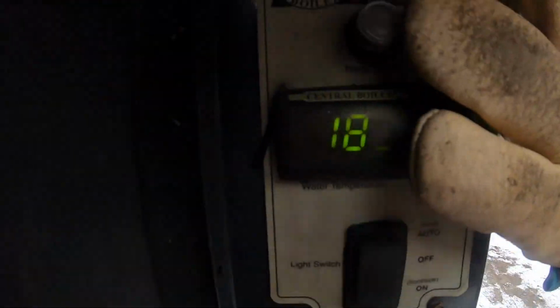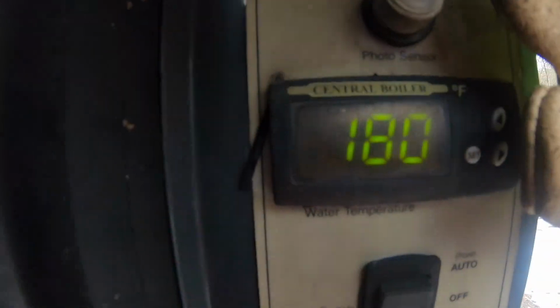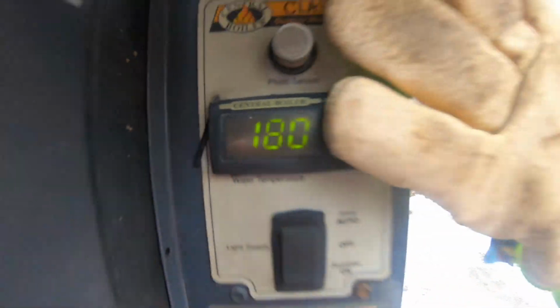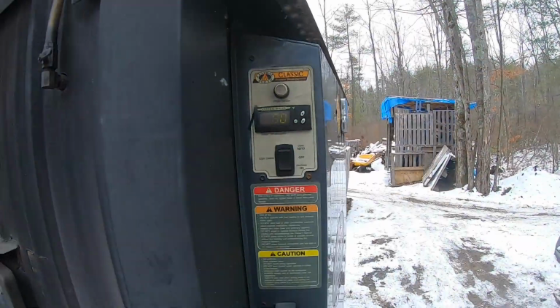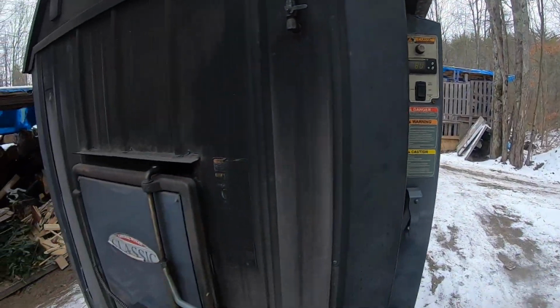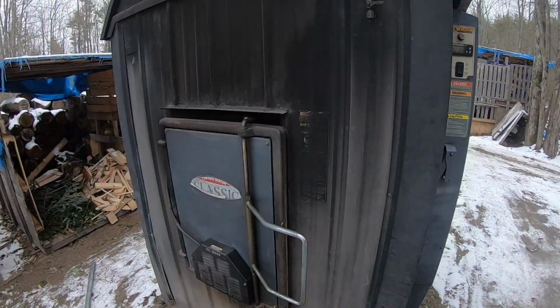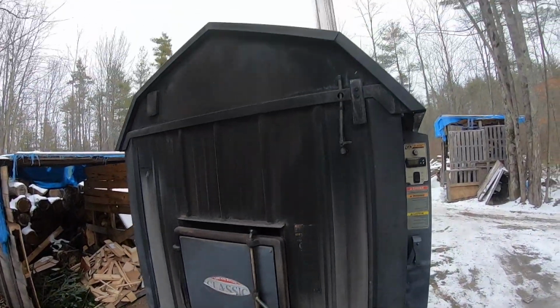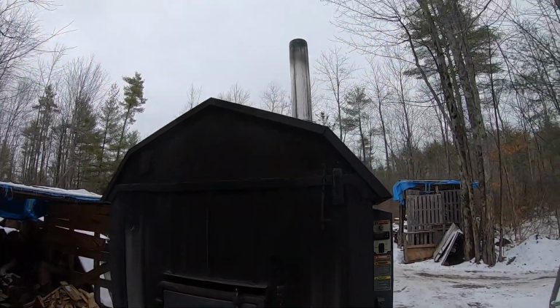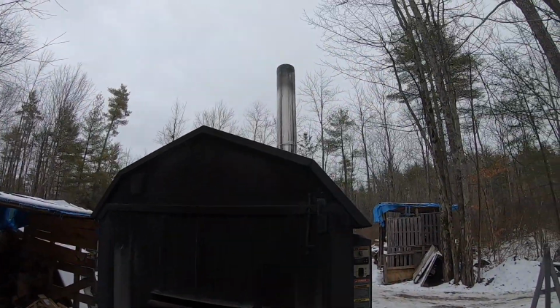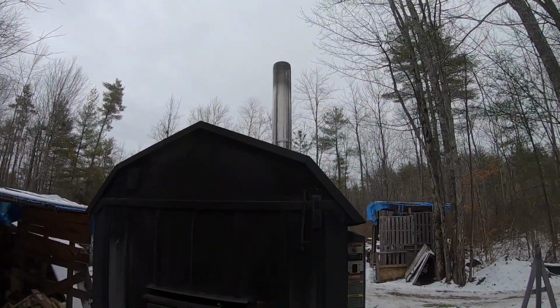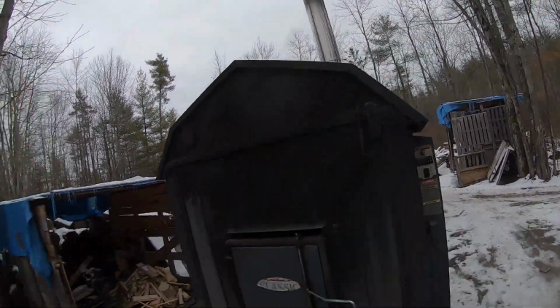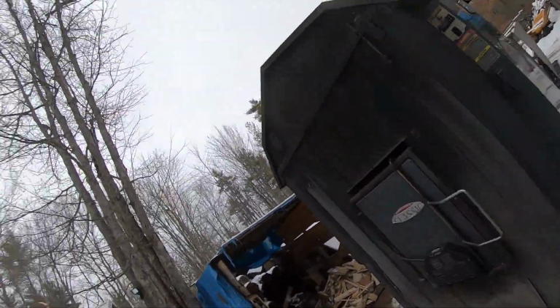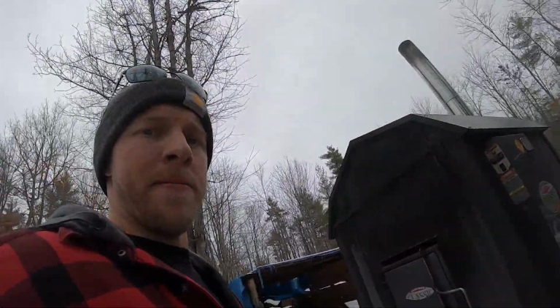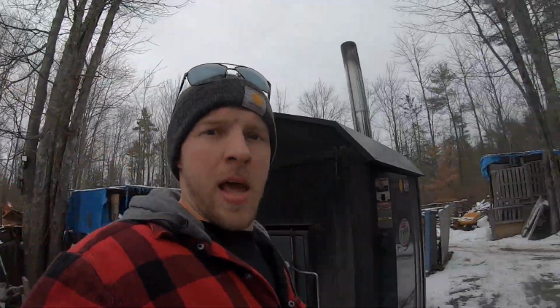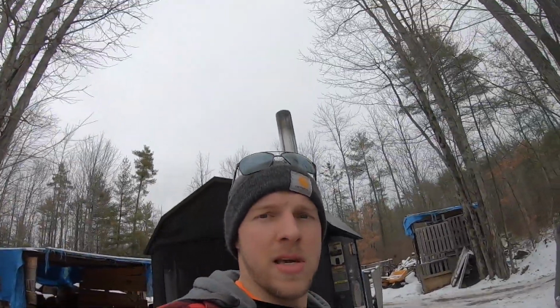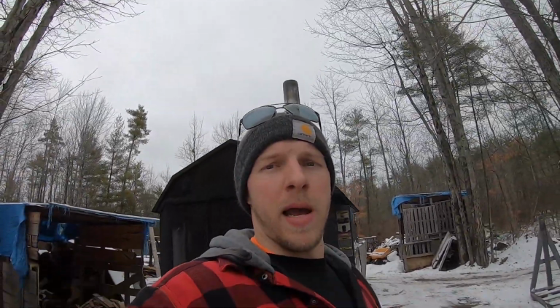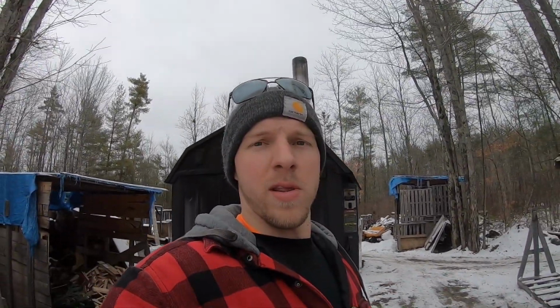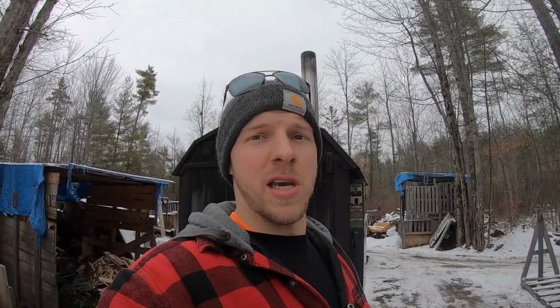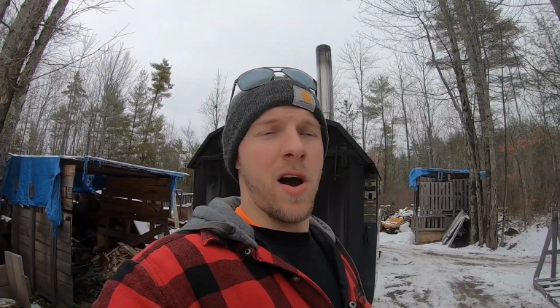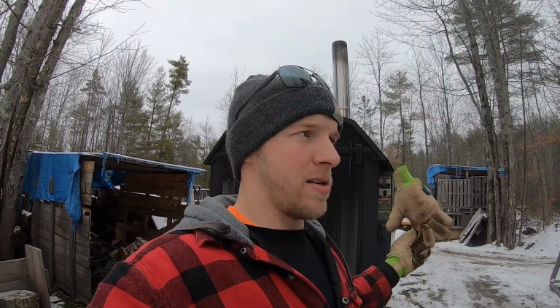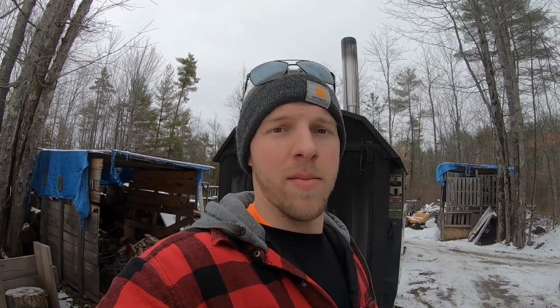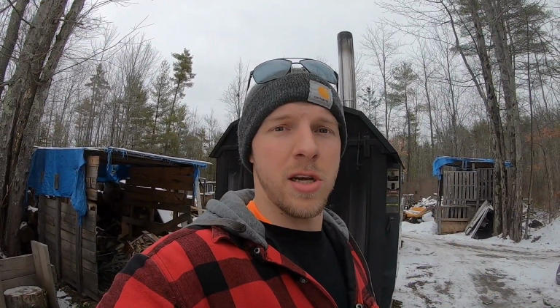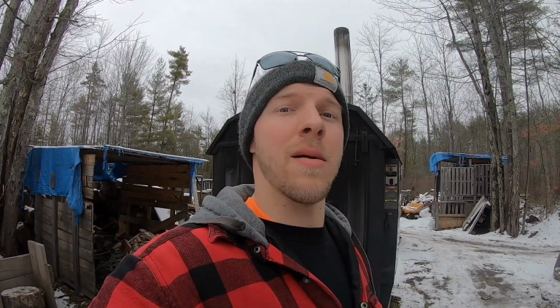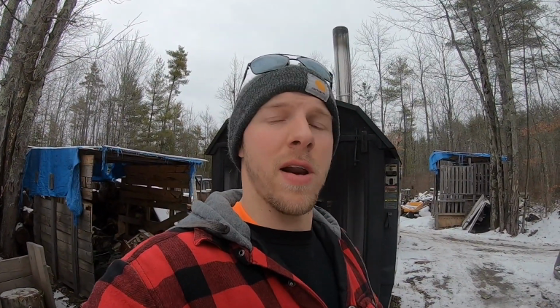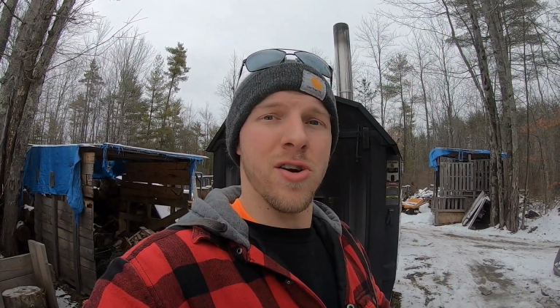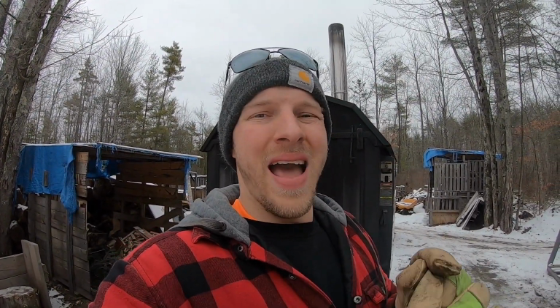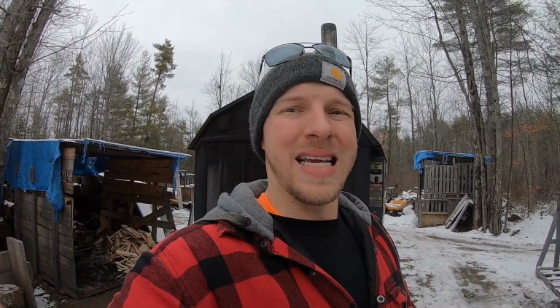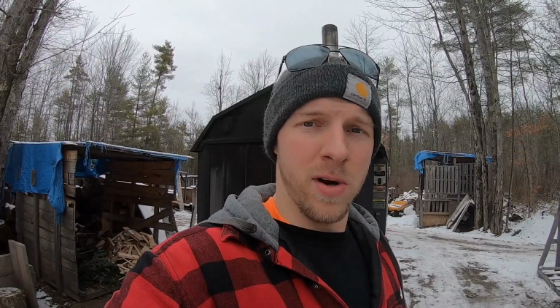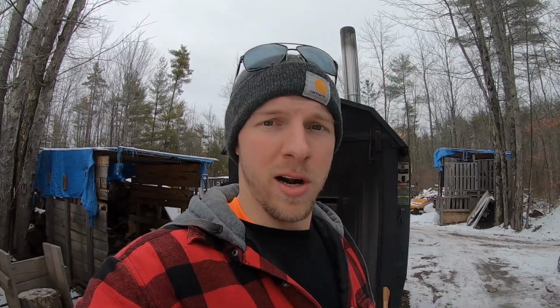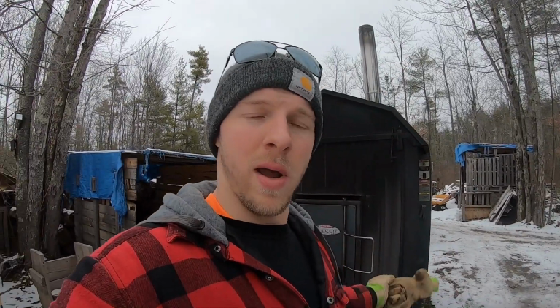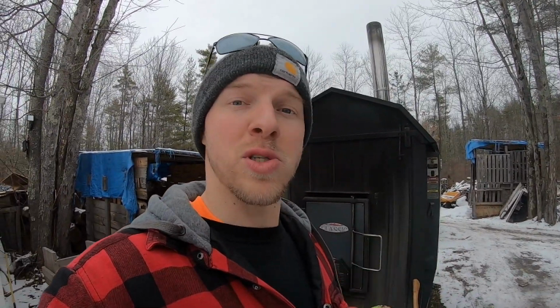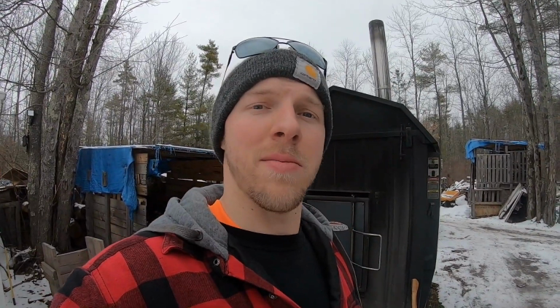Nice and hot — it's at 180. I'm going to turn the camera back on when the machine kicks back on and do a time lapse of the chimney. I want to show you how clean this wood is burning. We'll see you guys in a minute.